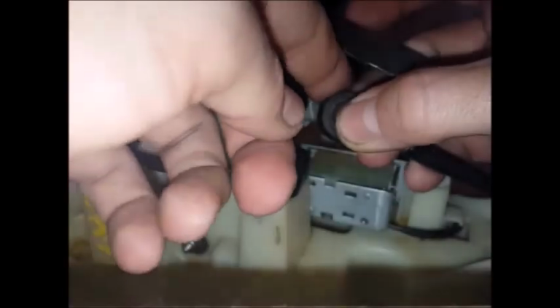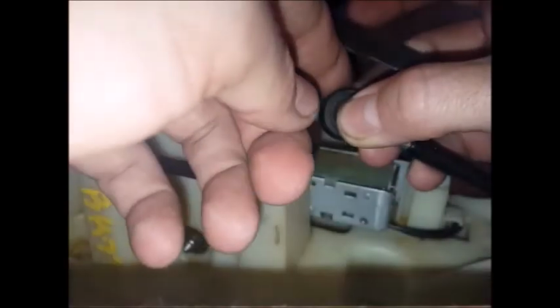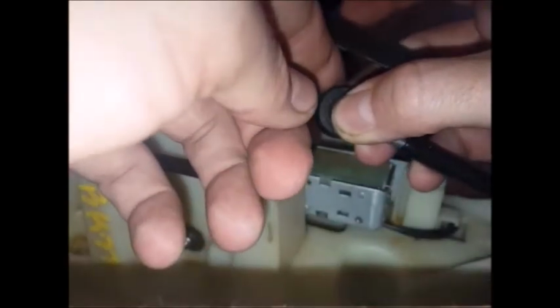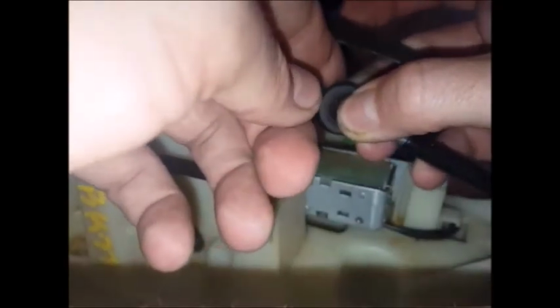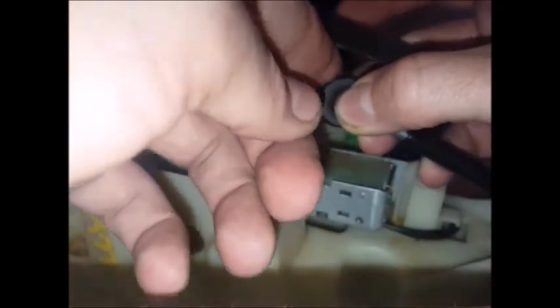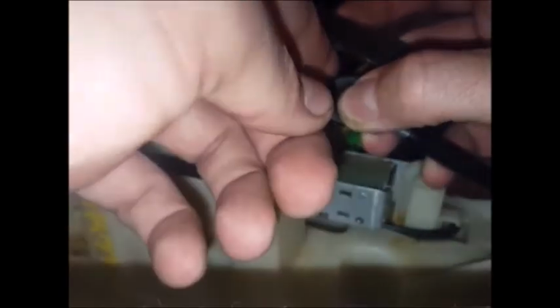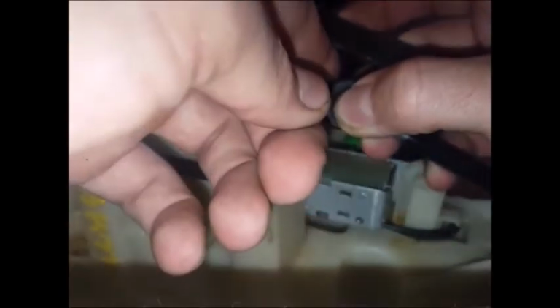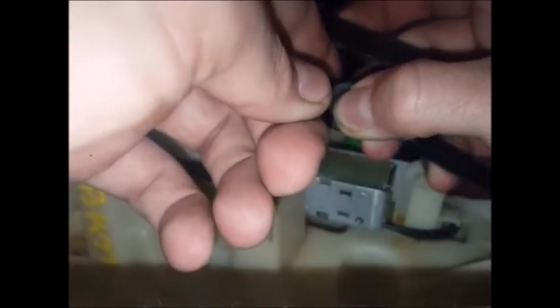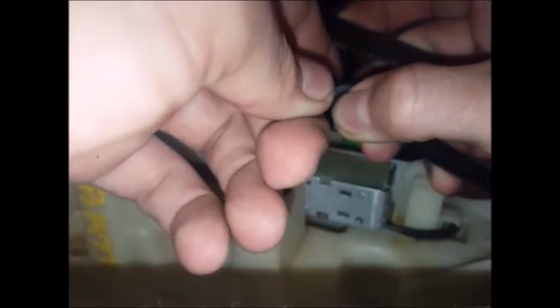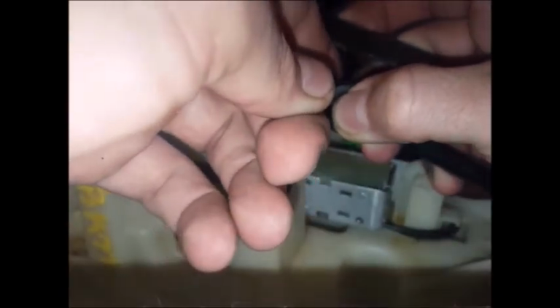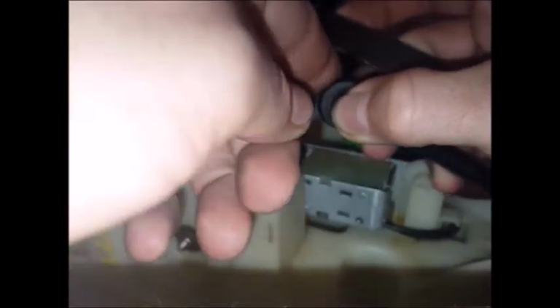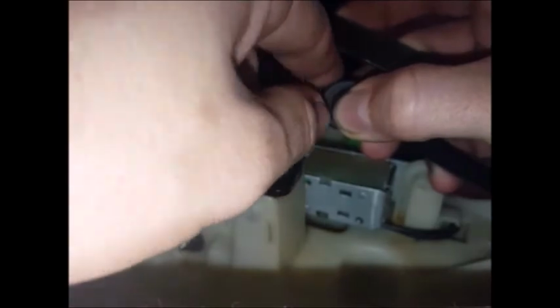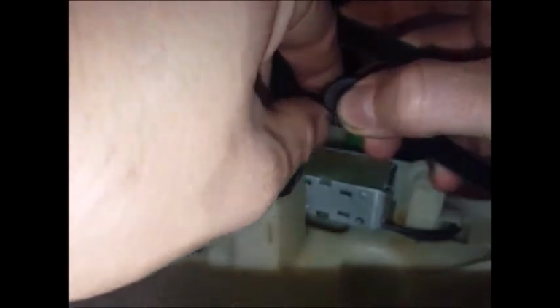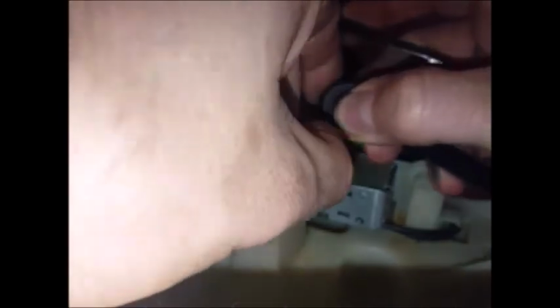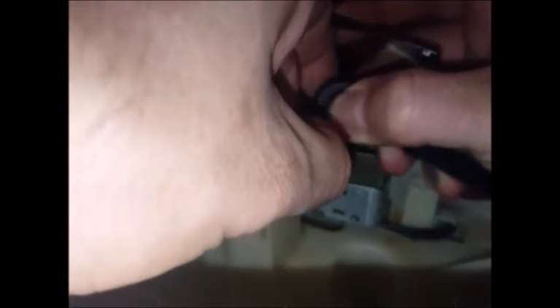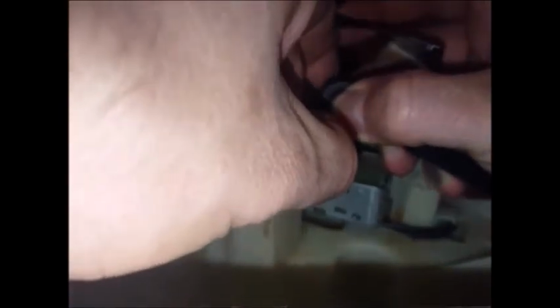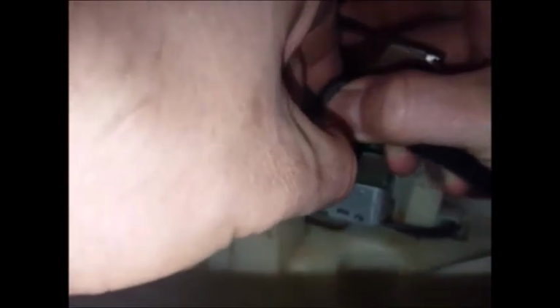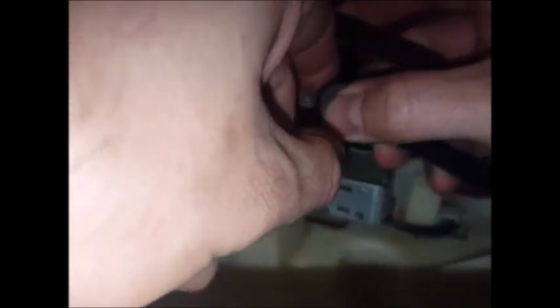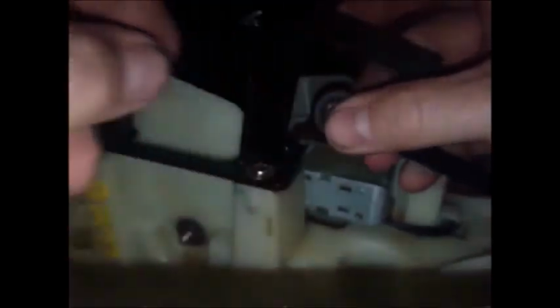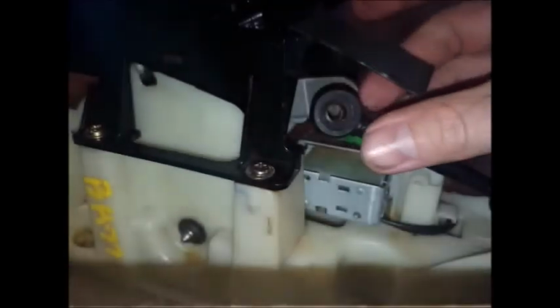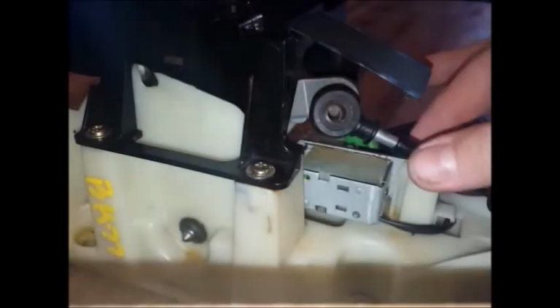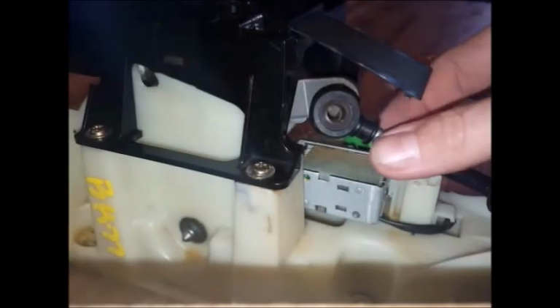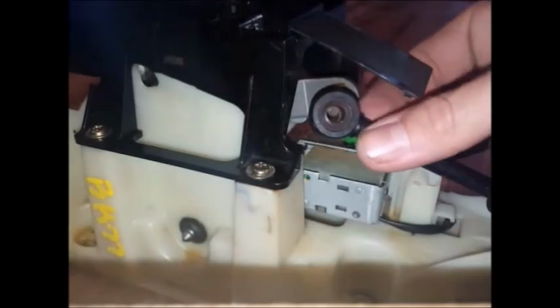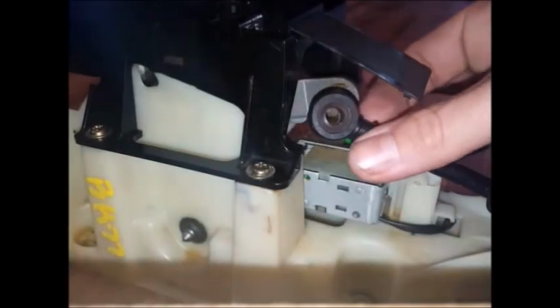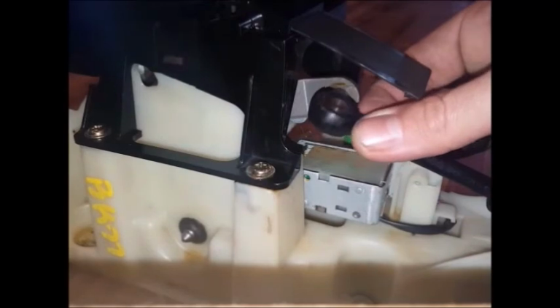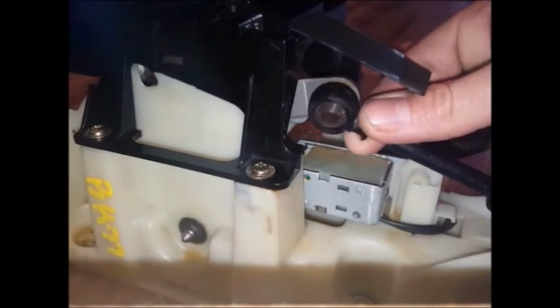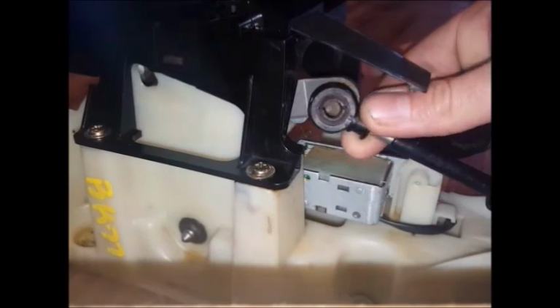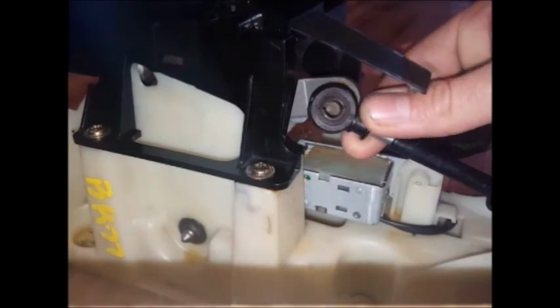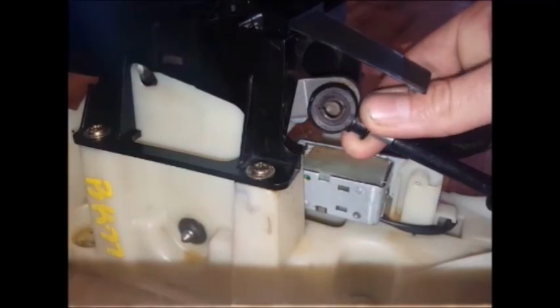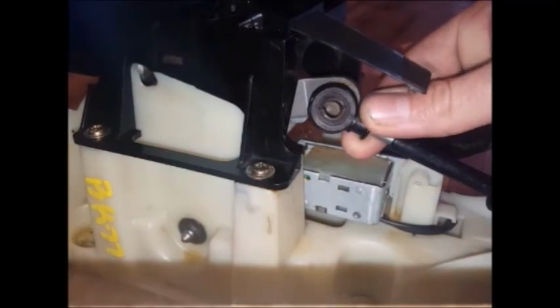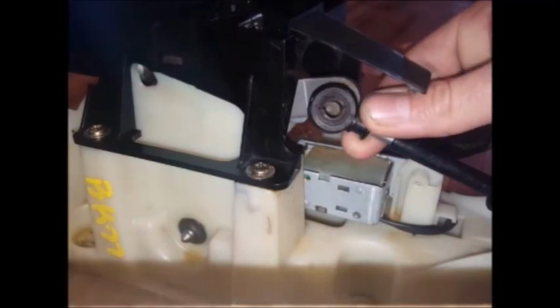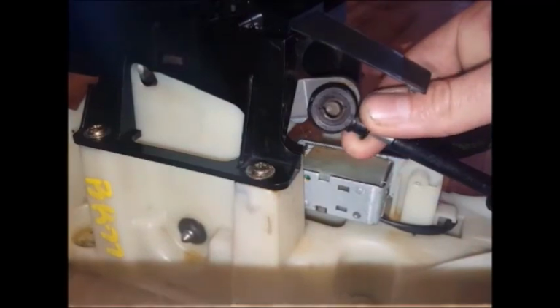Some pins have a retaining clip, and if you remove one of those when you take this apart, you'll want to save that to put it back in when you're done. Other pins just have a slightly larger head, like the one shown in that picture there.